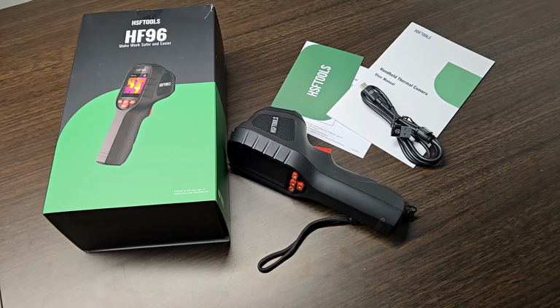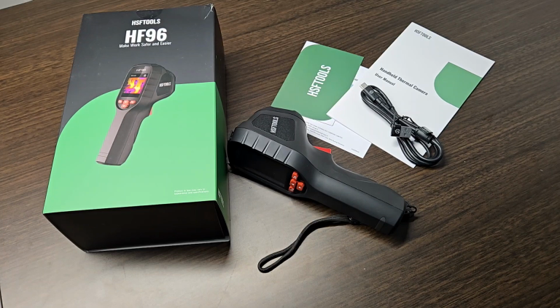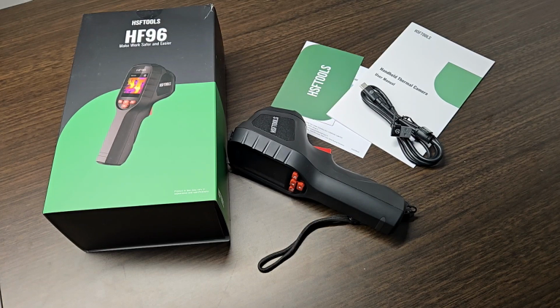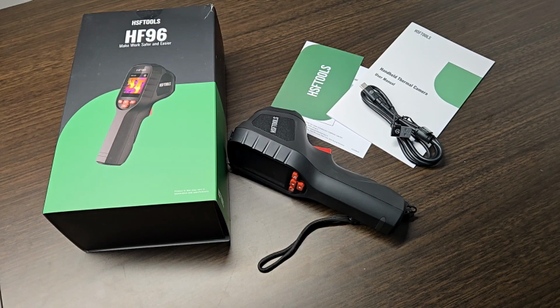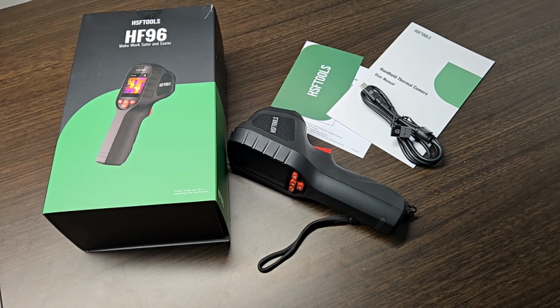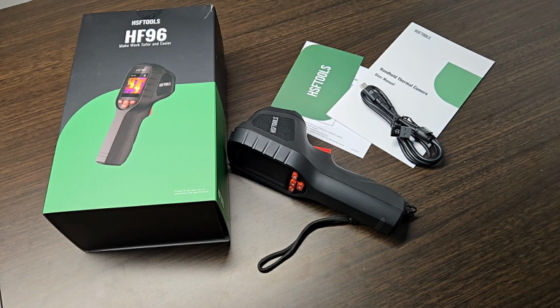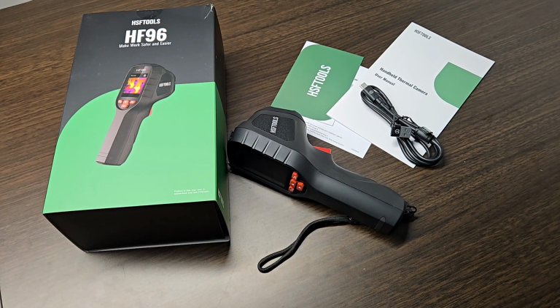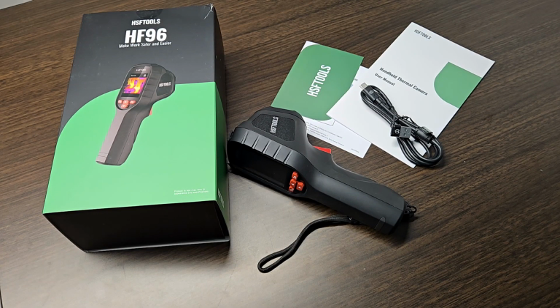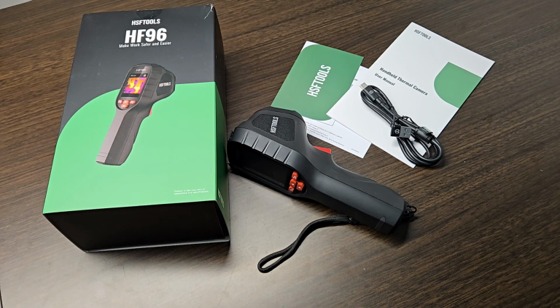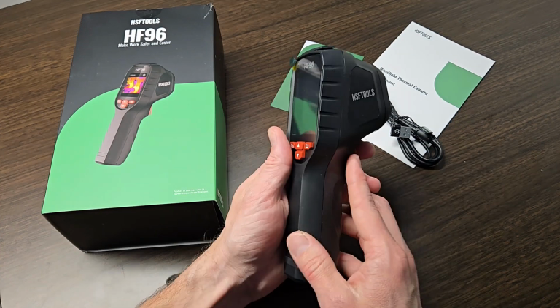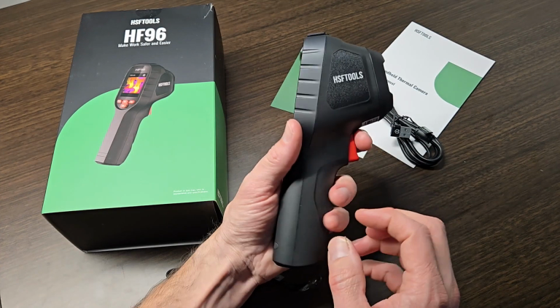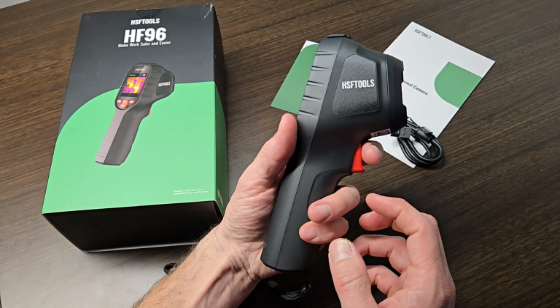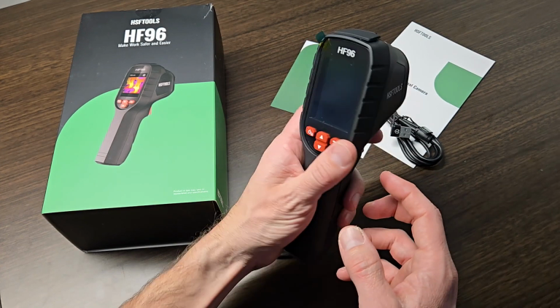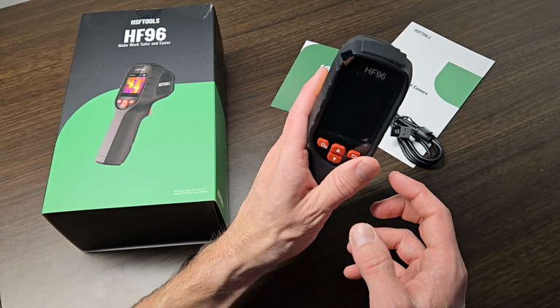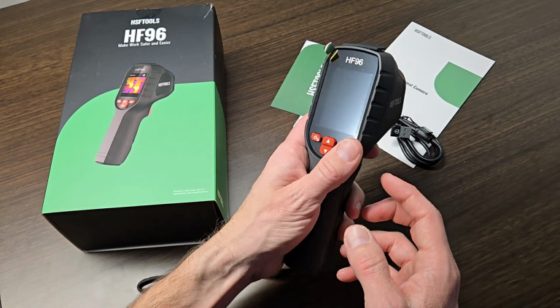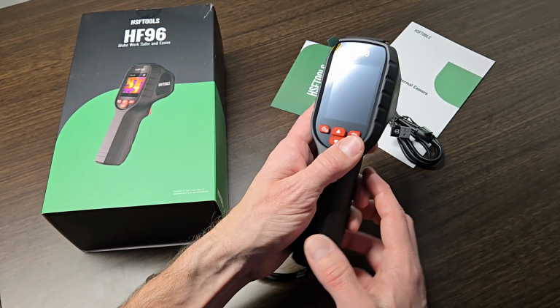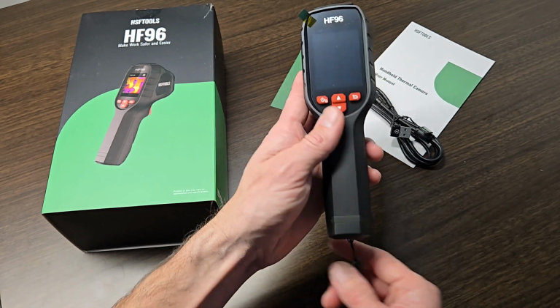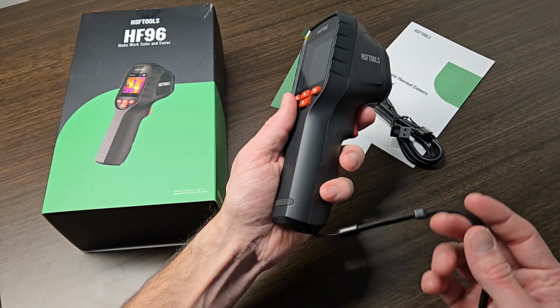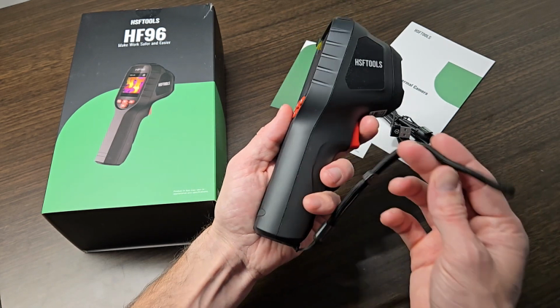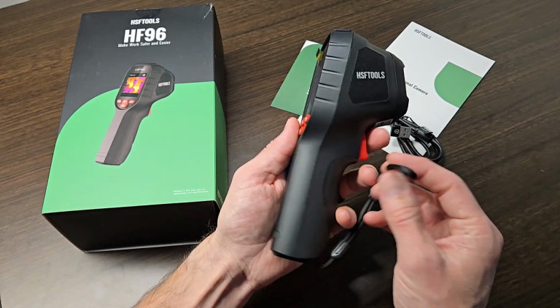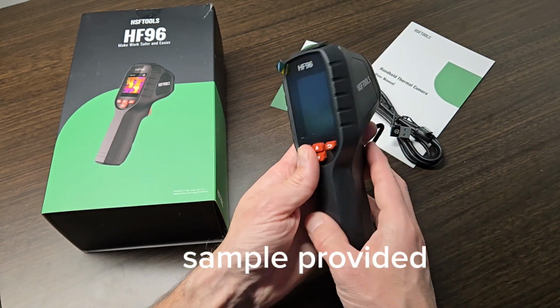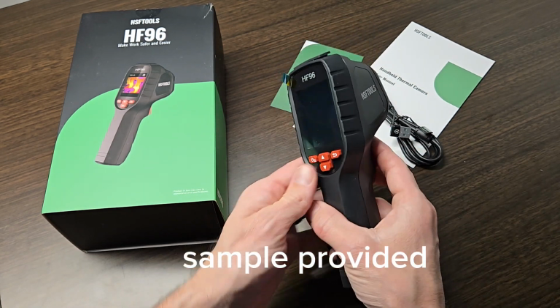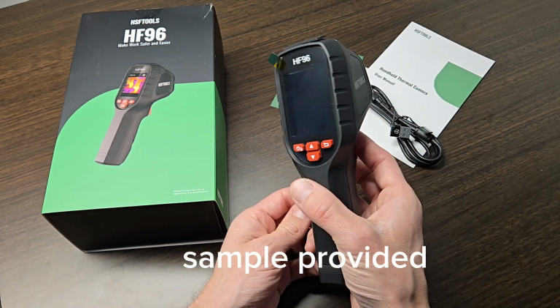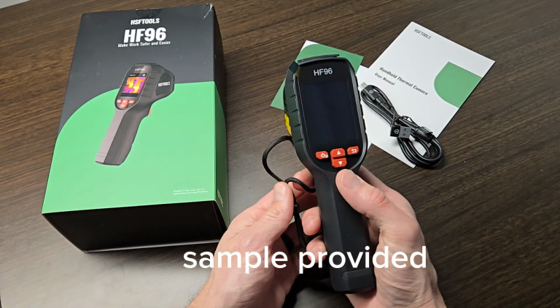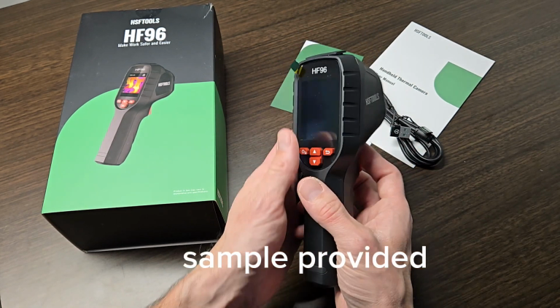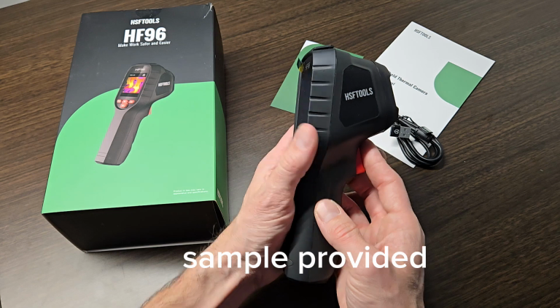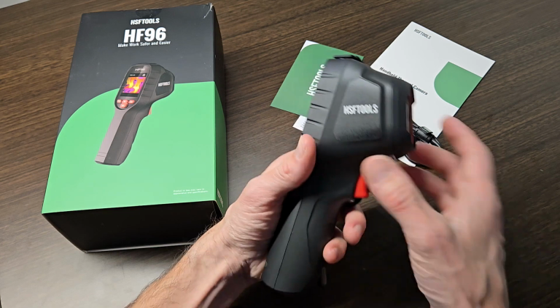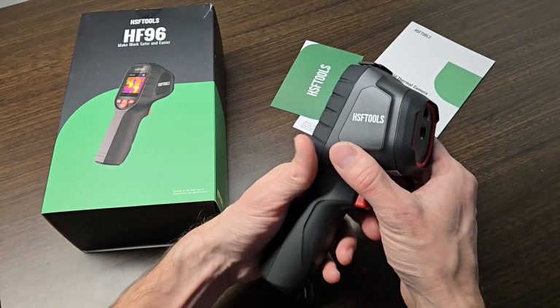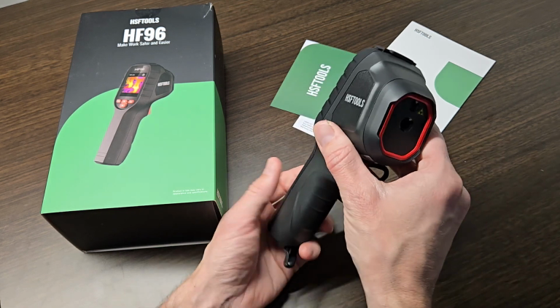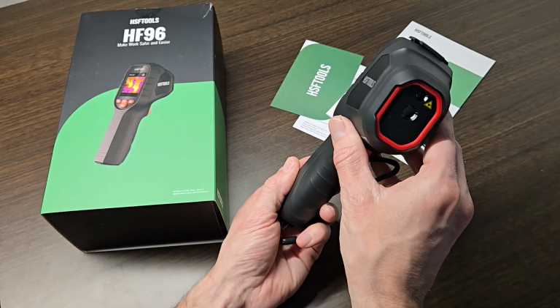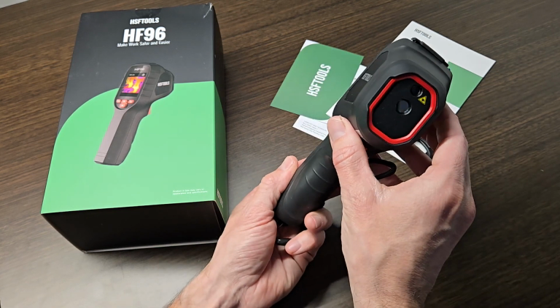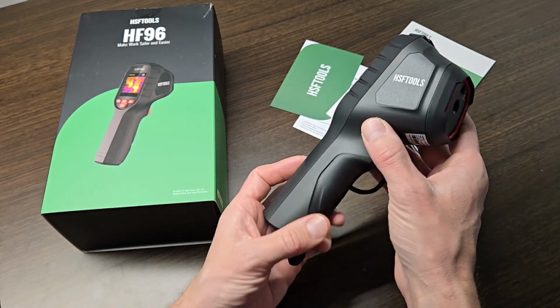Hey guys, so today I have the HSF Tools HF96. This is a thermal camera that I have been using for the past couple of weeks and I've been very happy with it. I want to thank HSF Tools for providing this sample to me for my honest opinion, so today I'm going to give that to you.